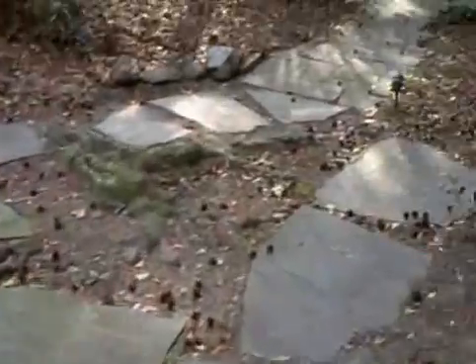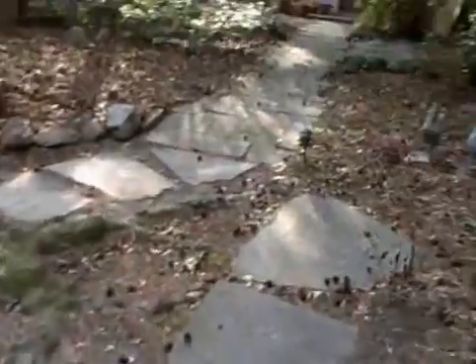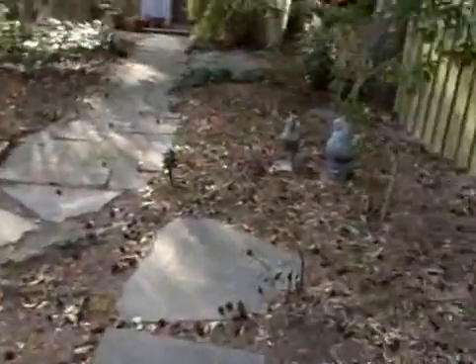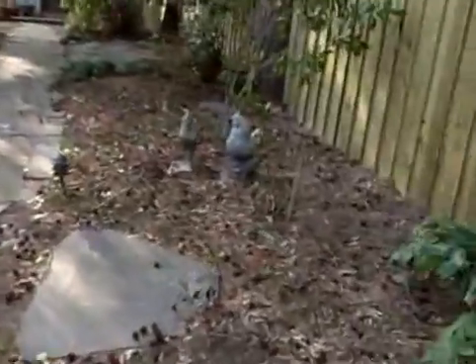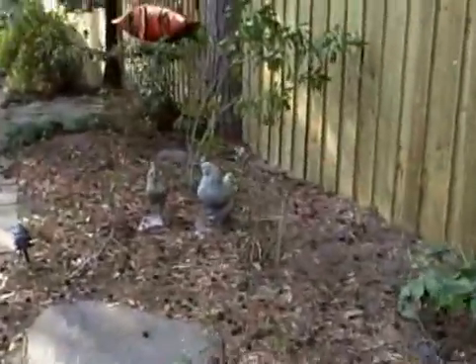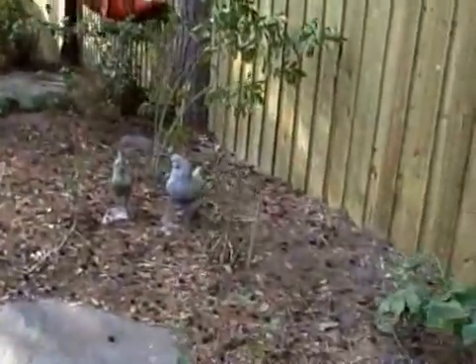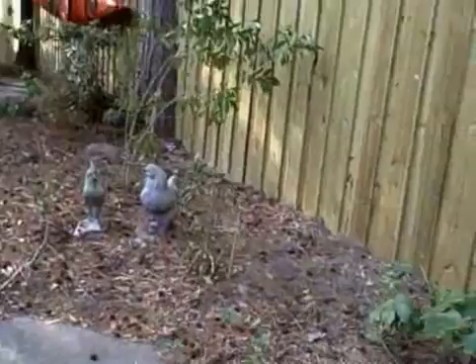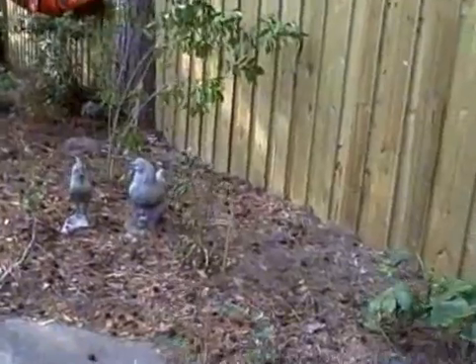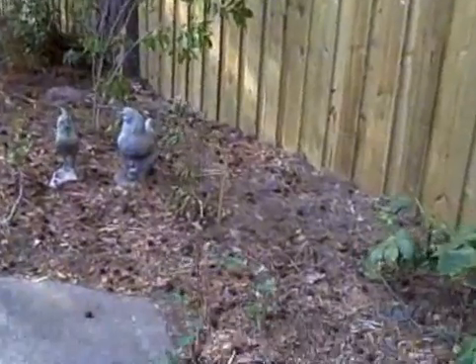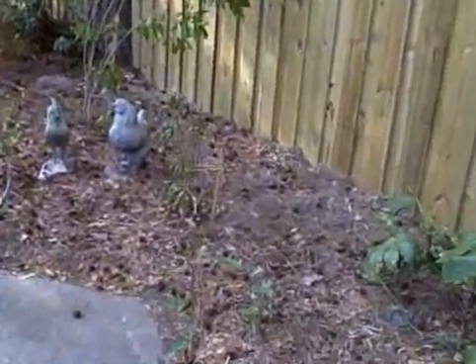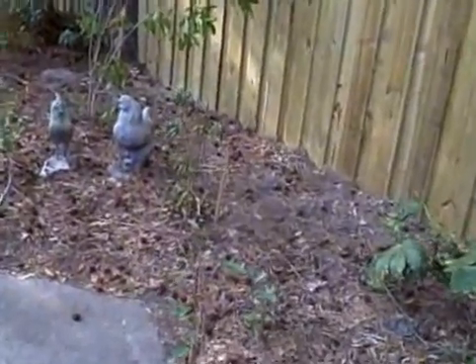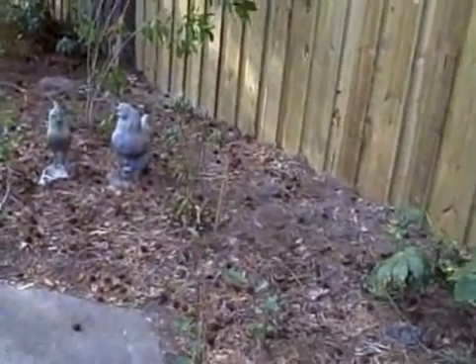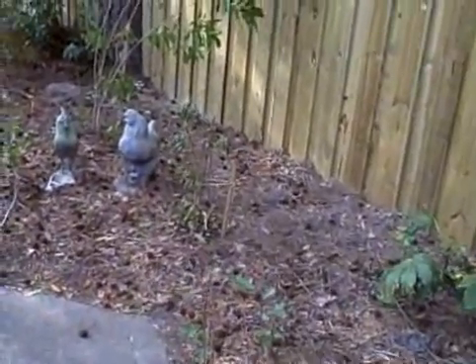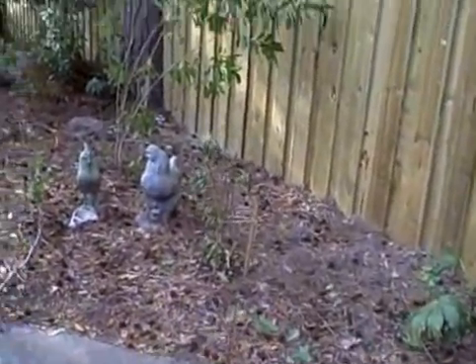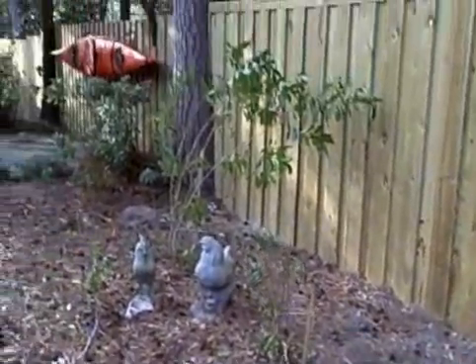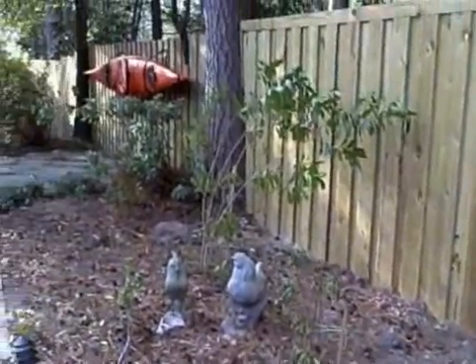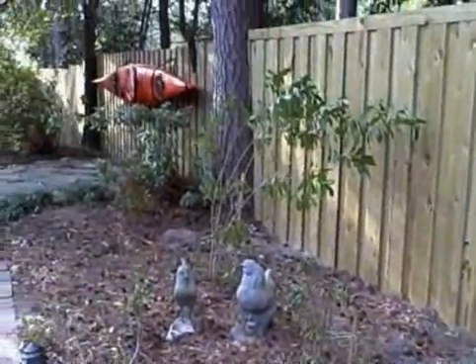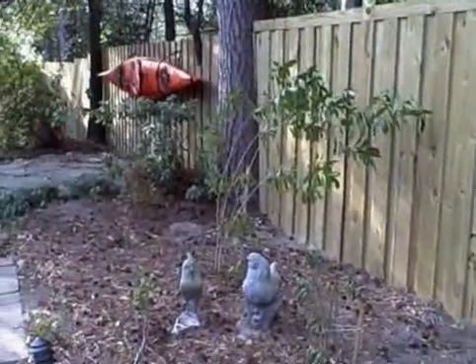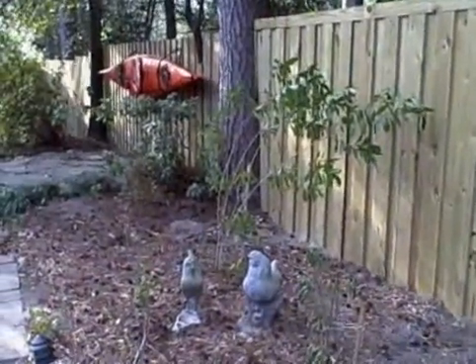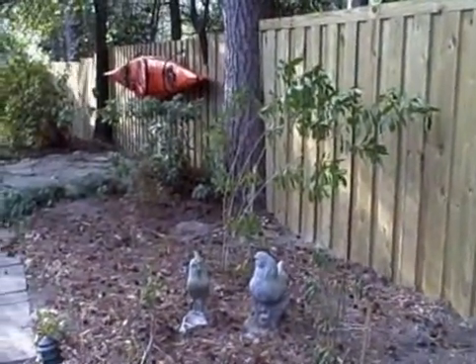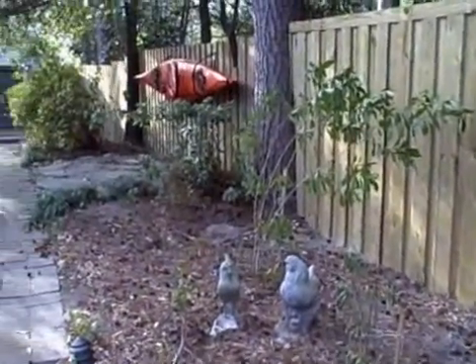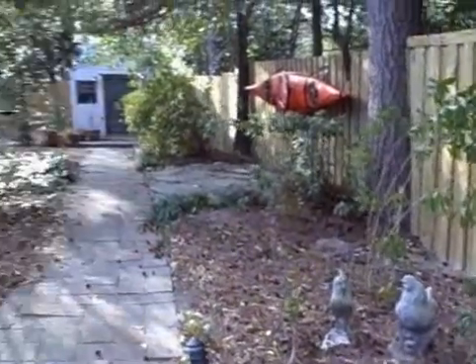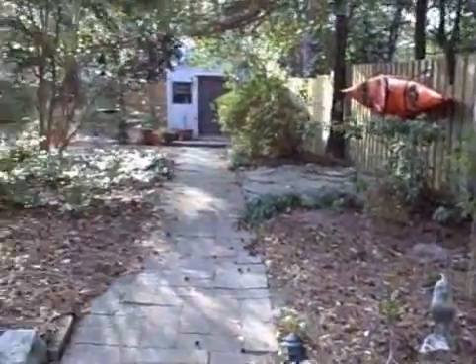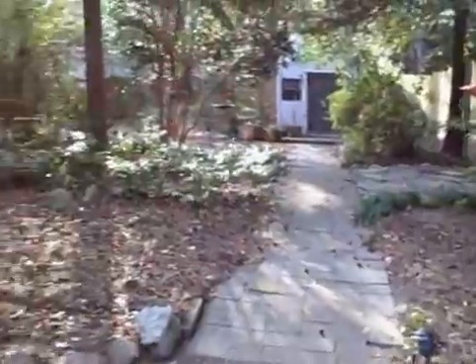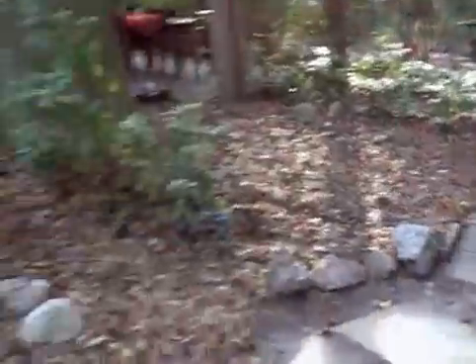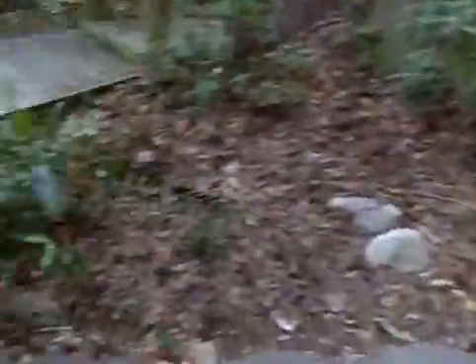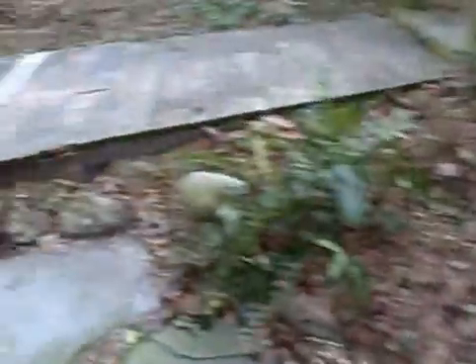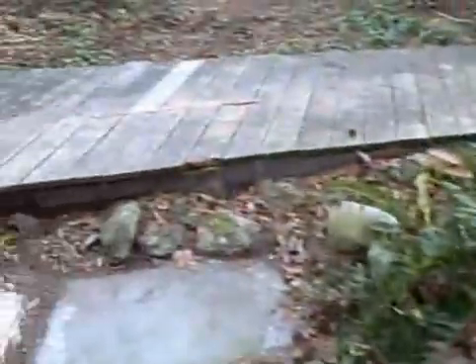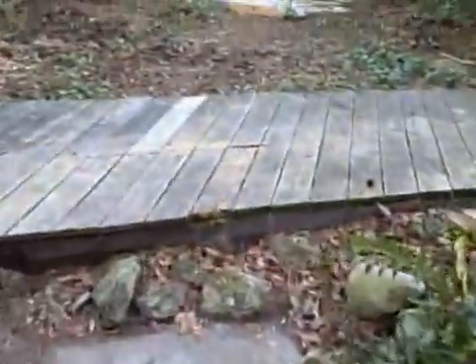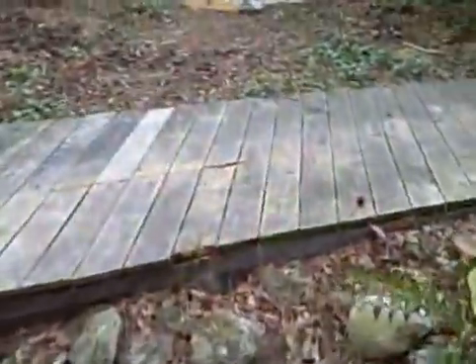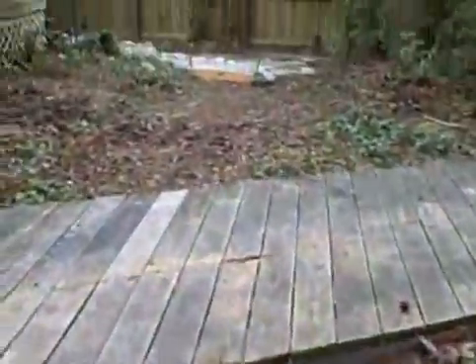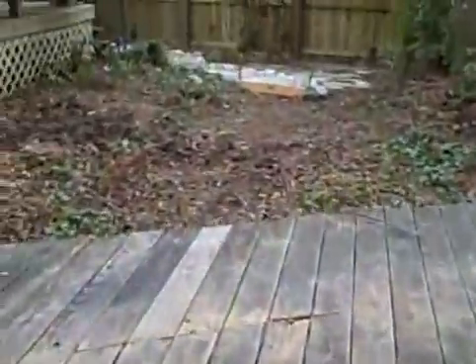And transplanted some other things. We transplanted an oleander that's not too happy right now, and there's a transplanted gardenia. So basically he's been rearranging things, some plants.